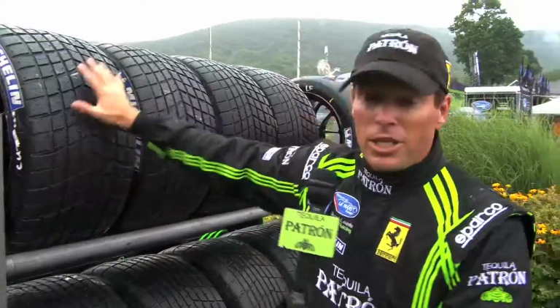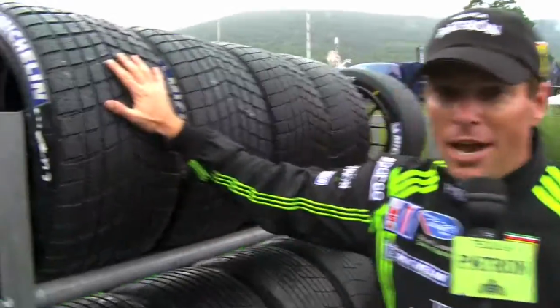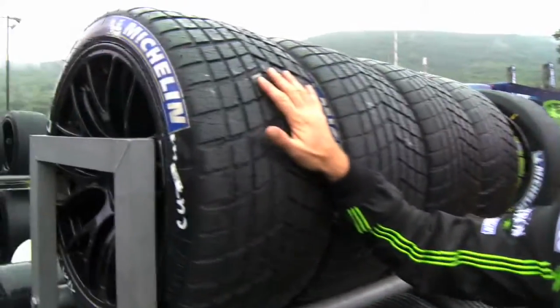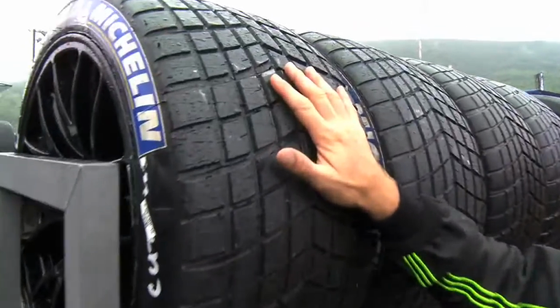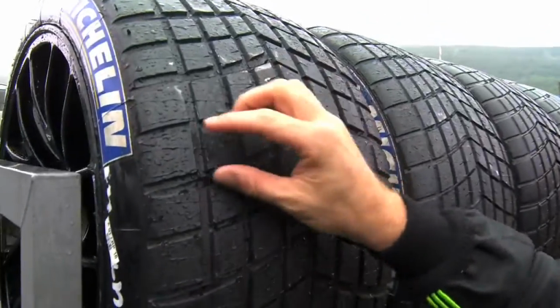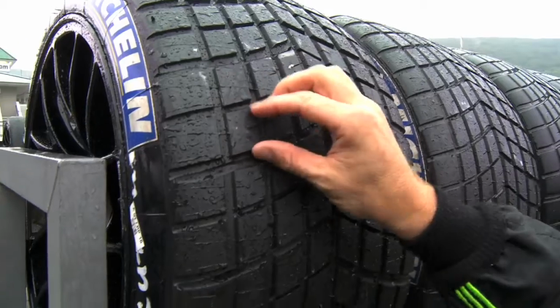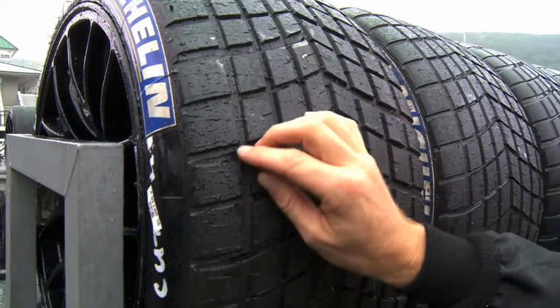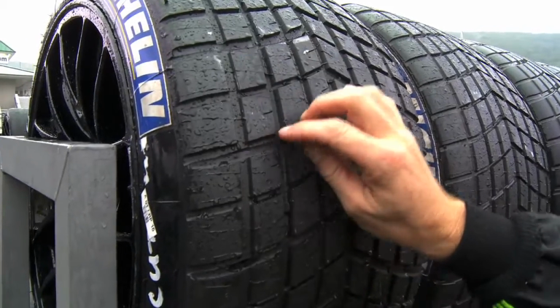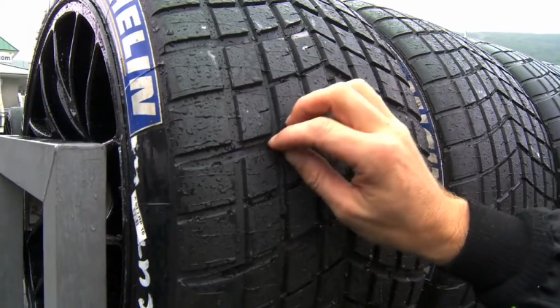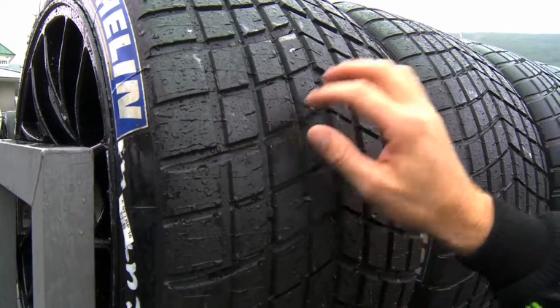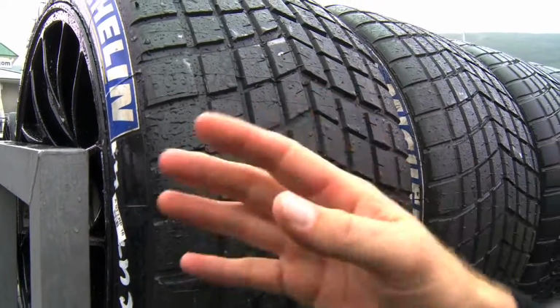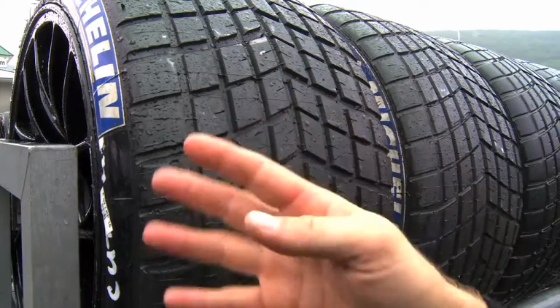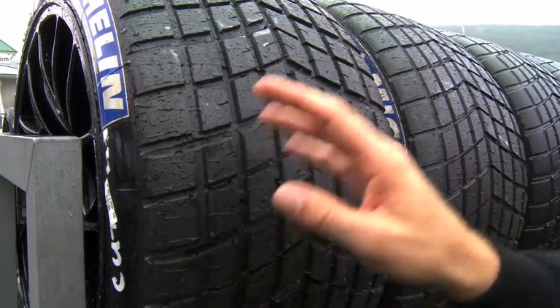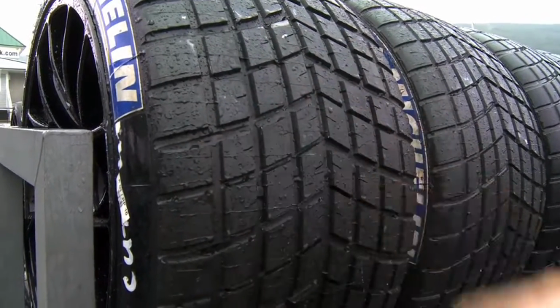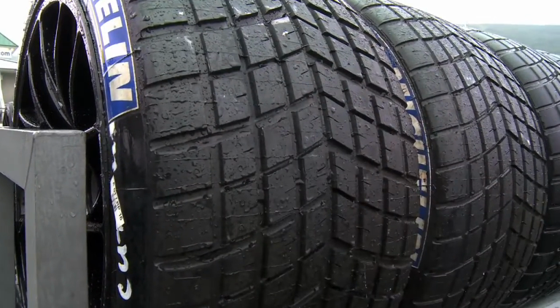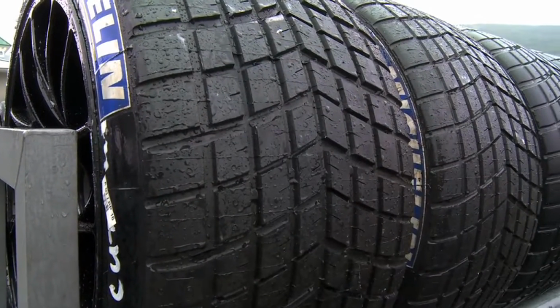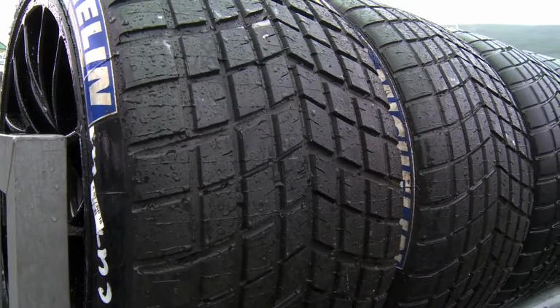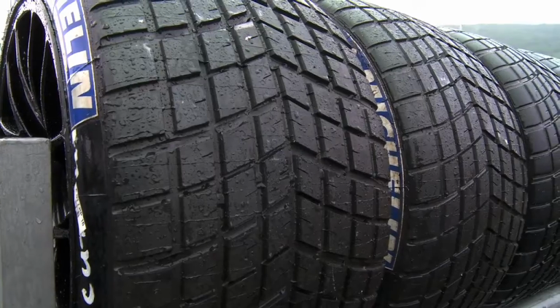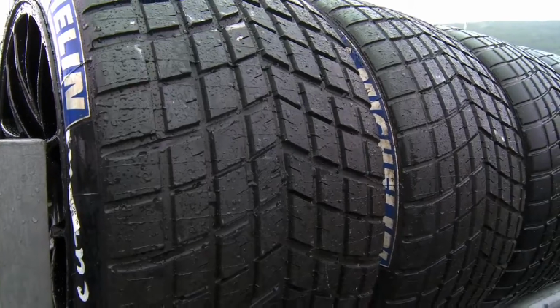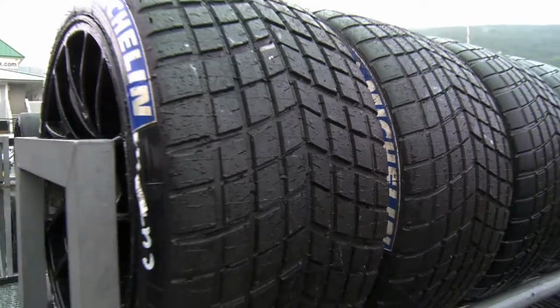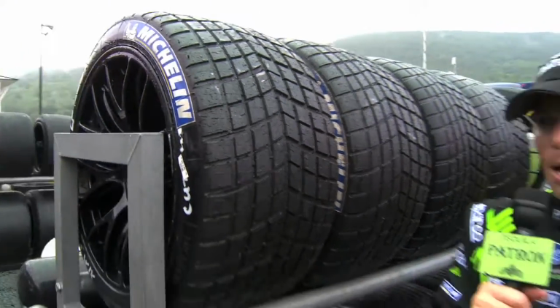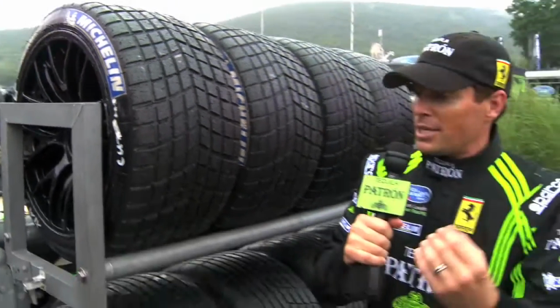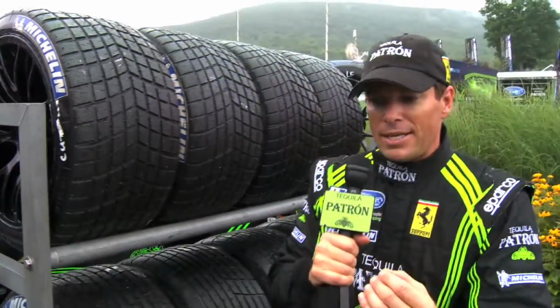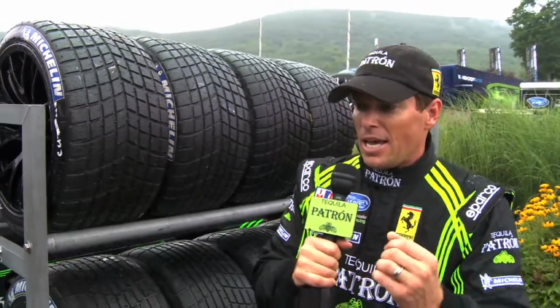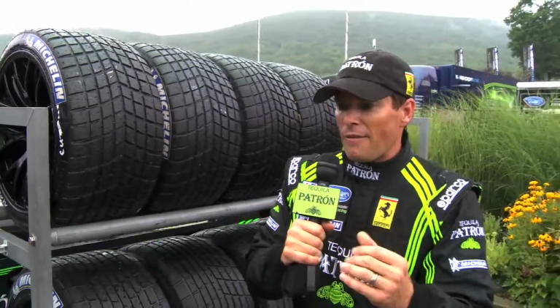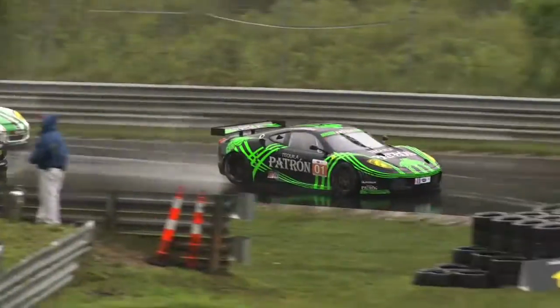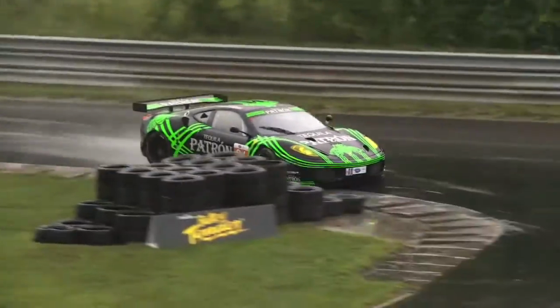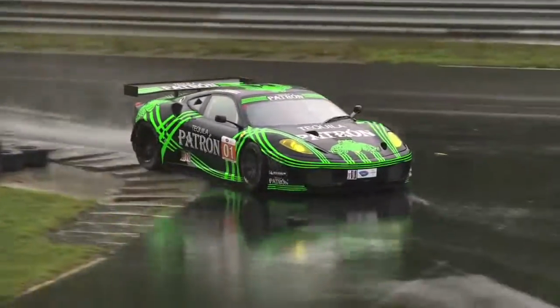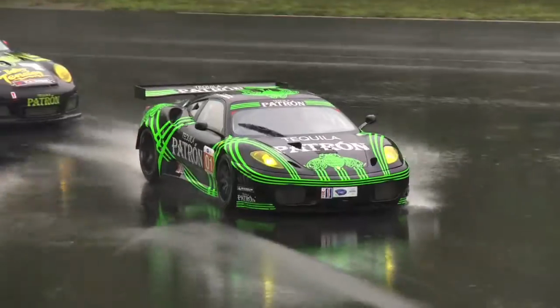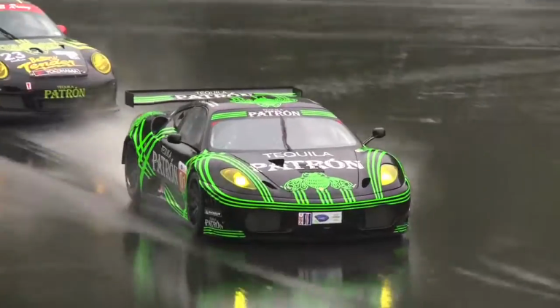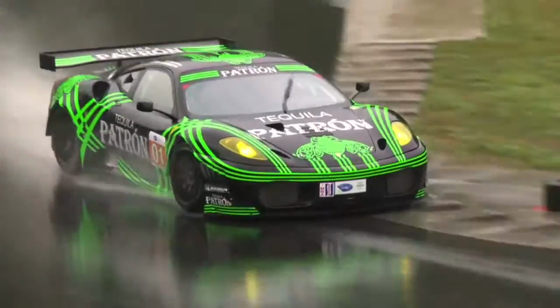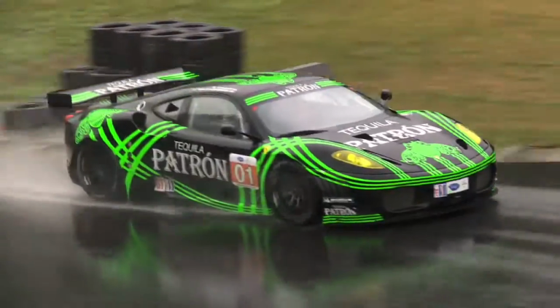Luckily the Michelin rain tires are very good. These treads let the rain dissipate from the tire and give you a fair amount of grip — a lot more than you'd expect. You still have to build up, and the thing in the rain is you never know when a larger puddle or a slick spot can just grab the car.